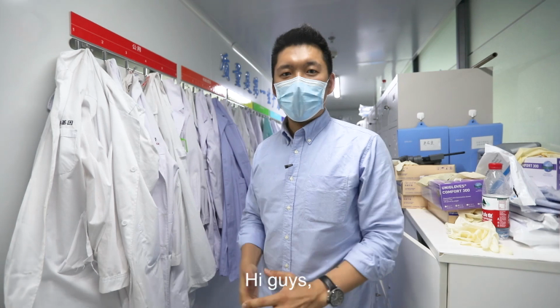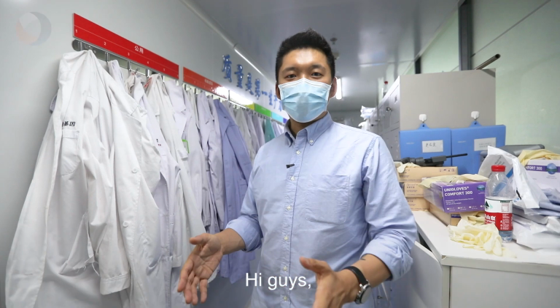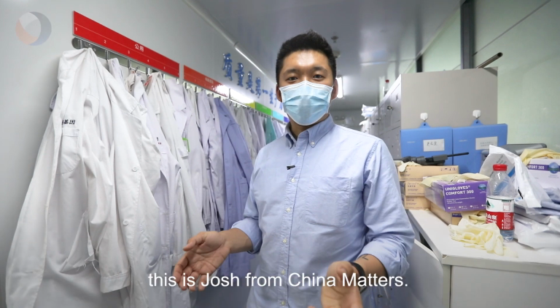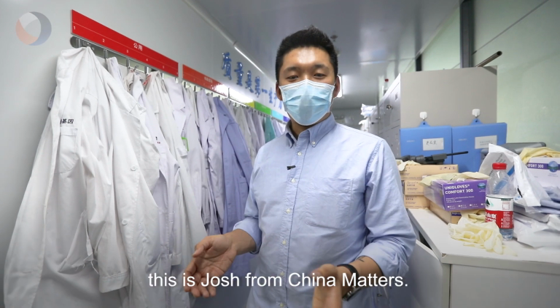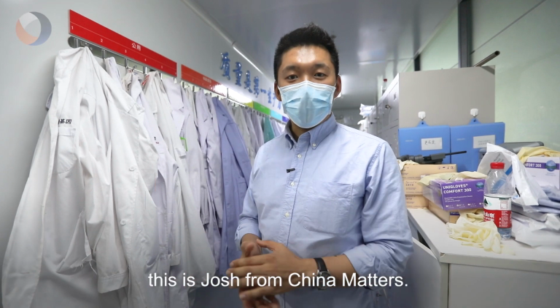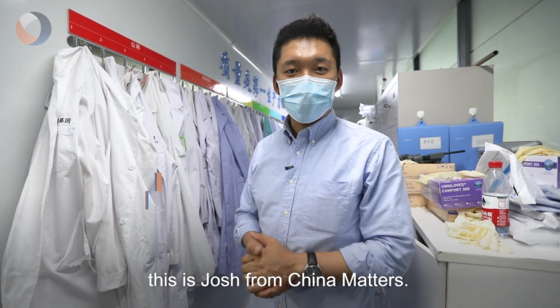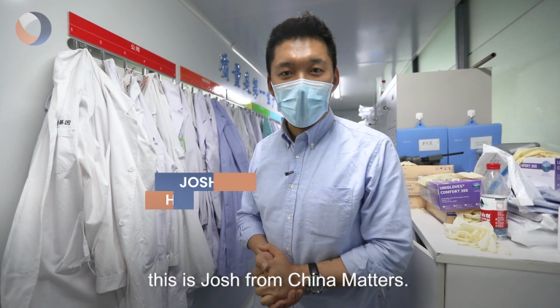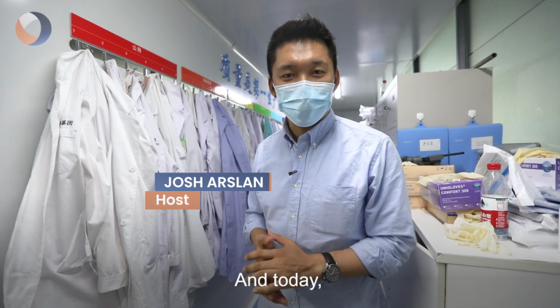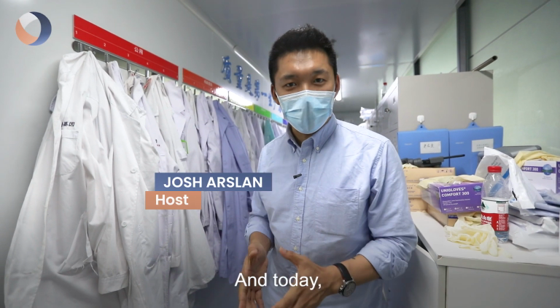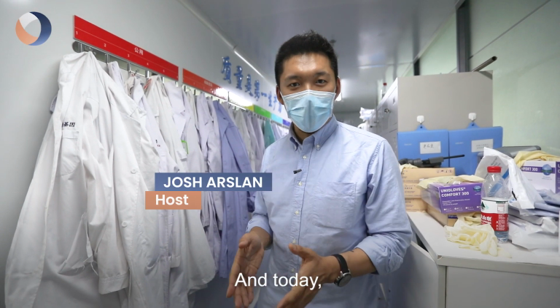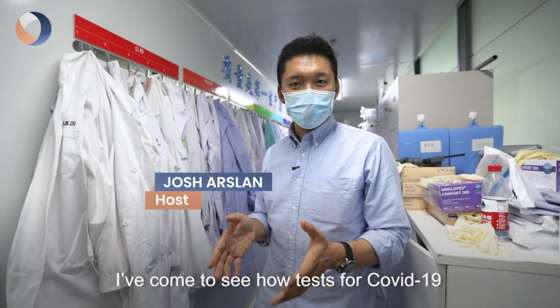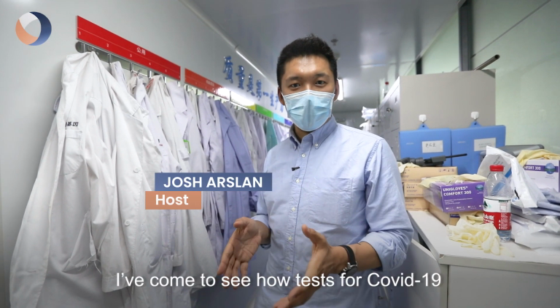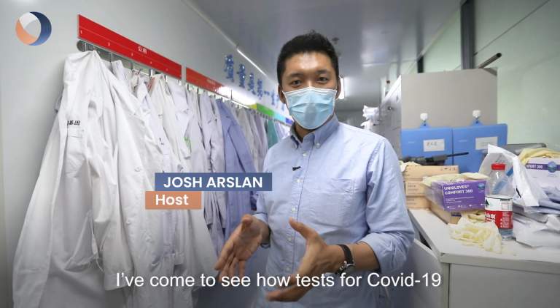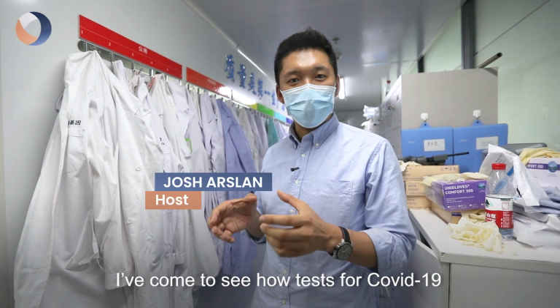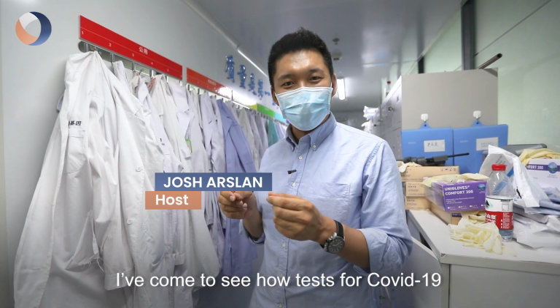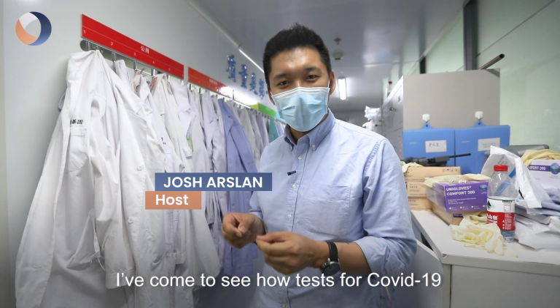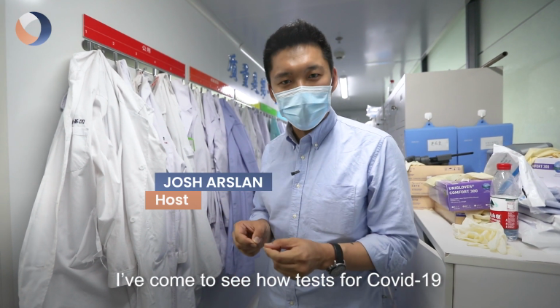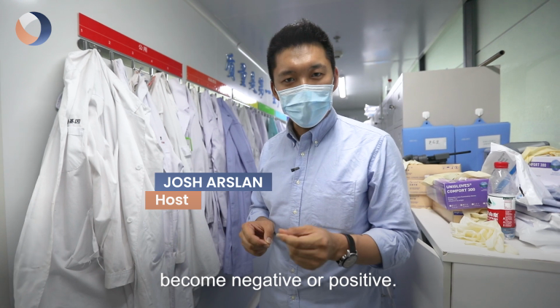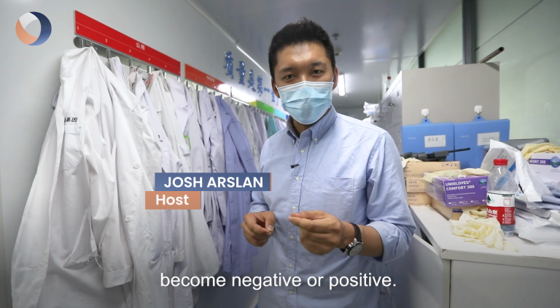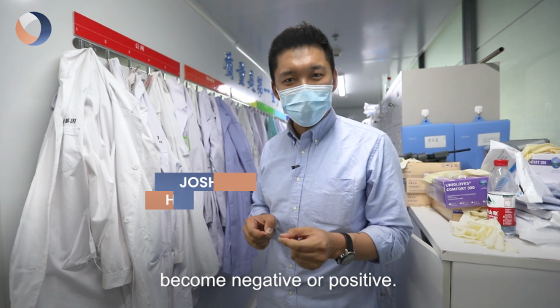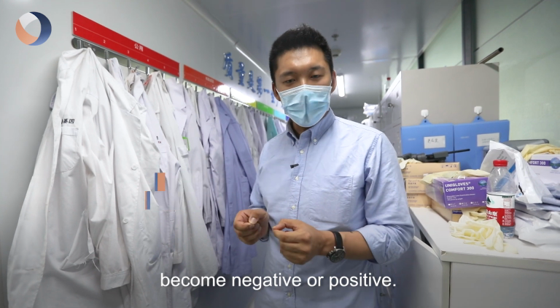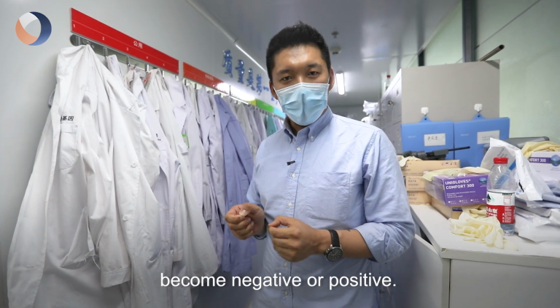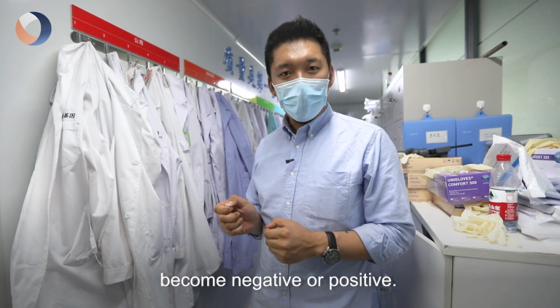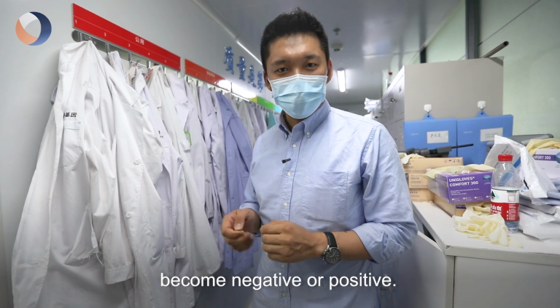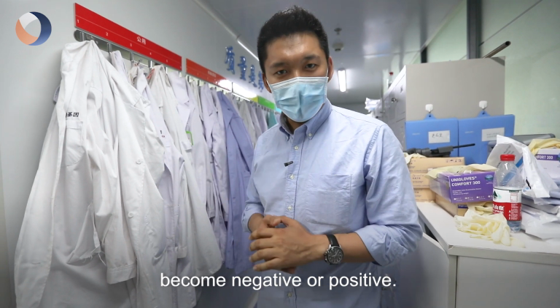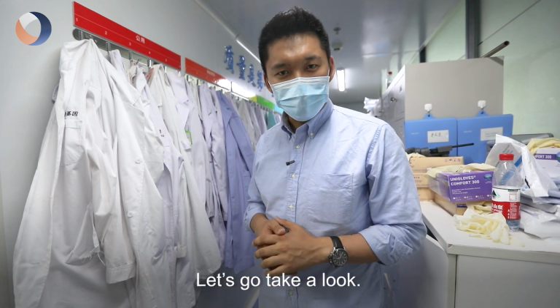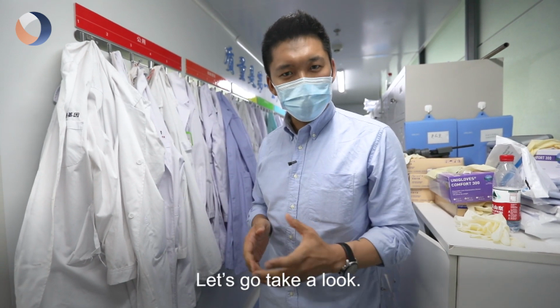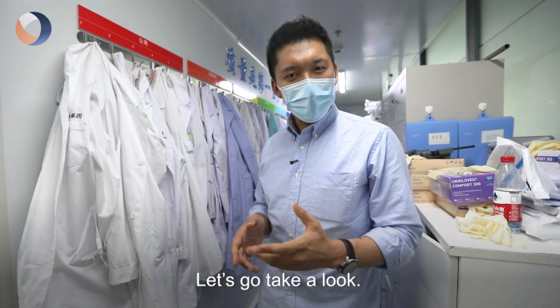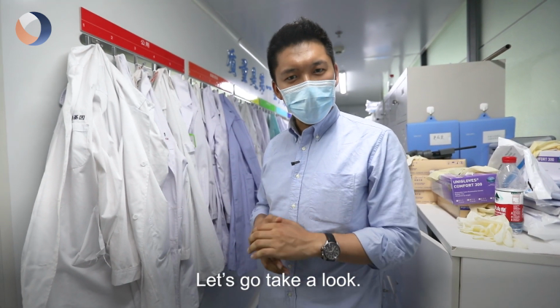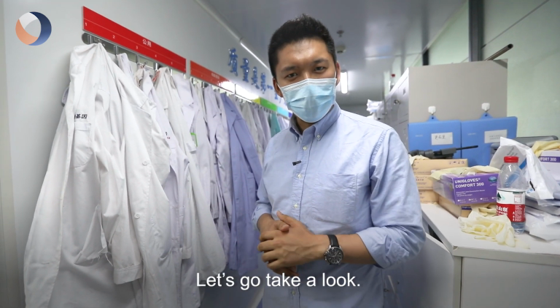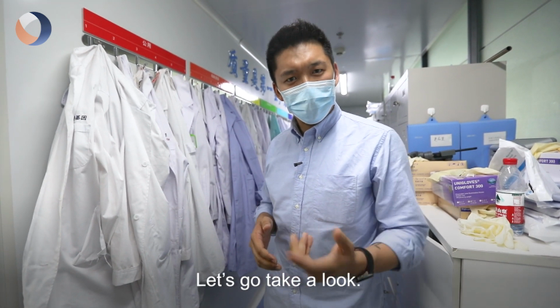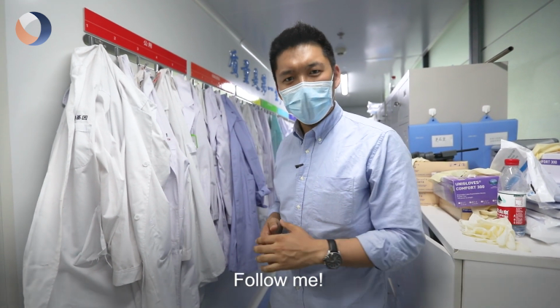Hi guys, this is Josh from China Matters and today I've come to see how COVID-19 tests become negative or positive. So let's go take a look, follow me.